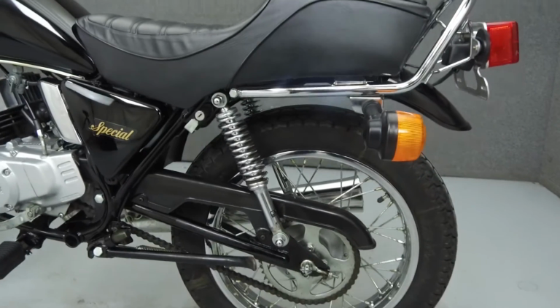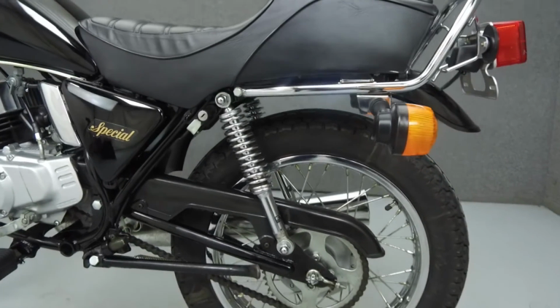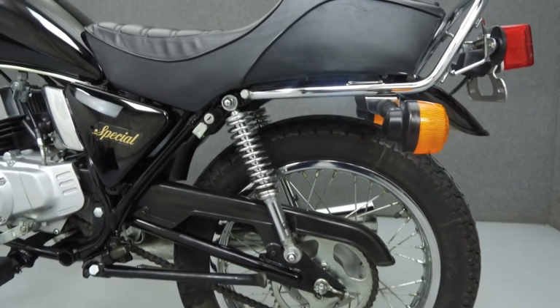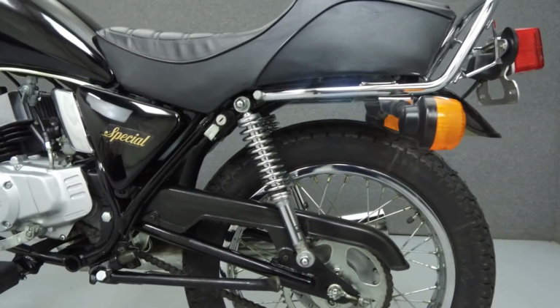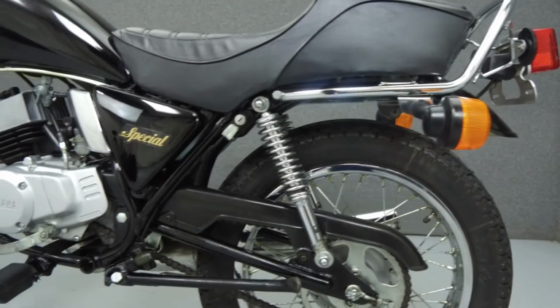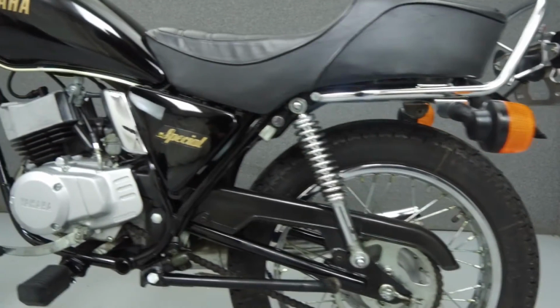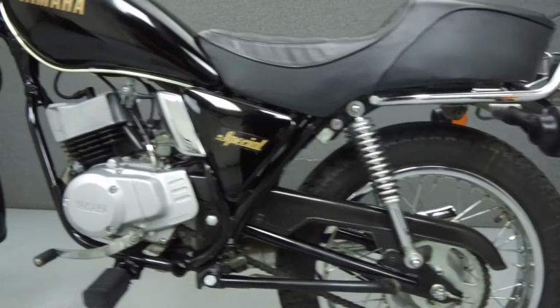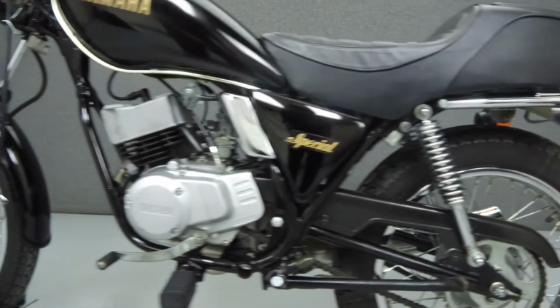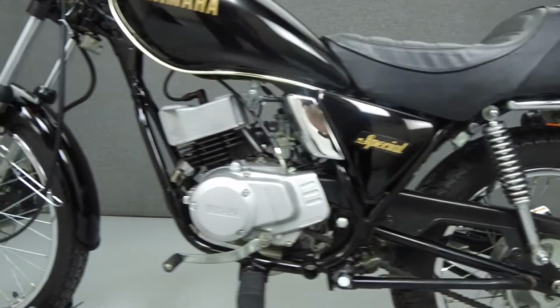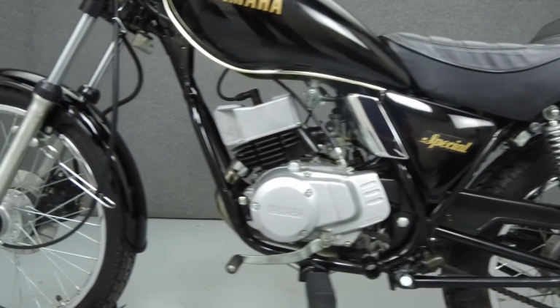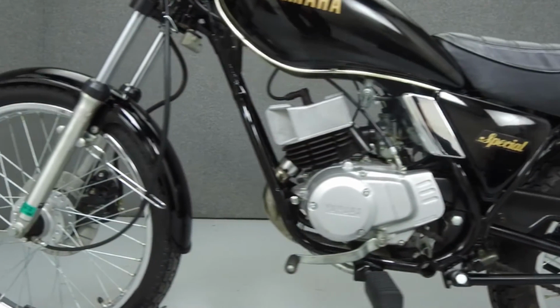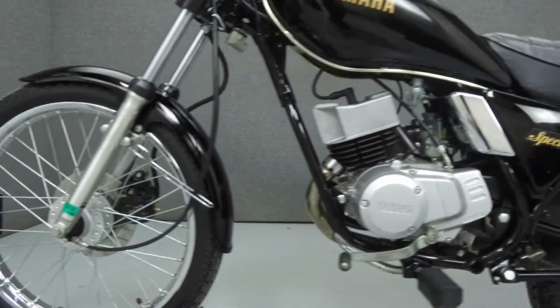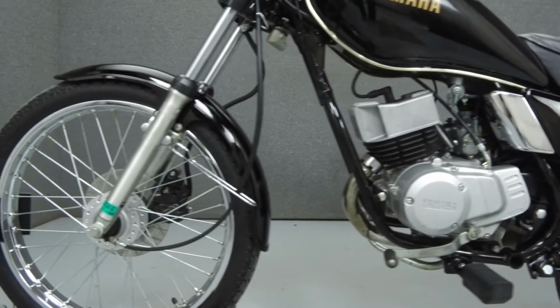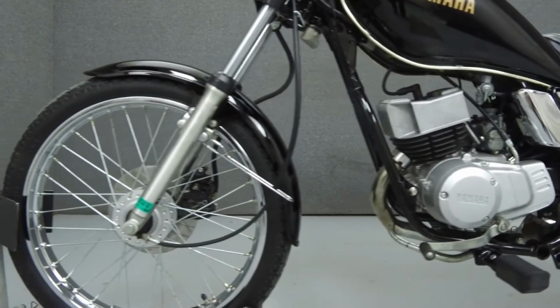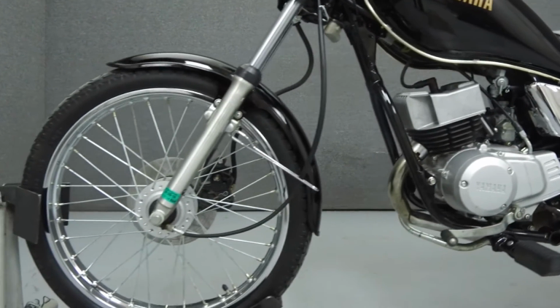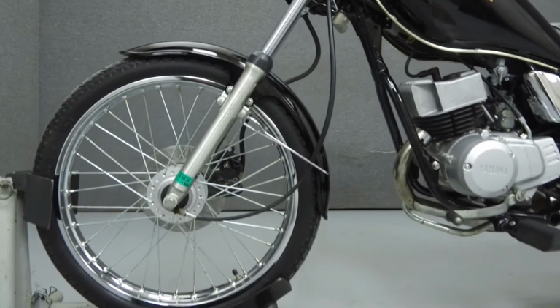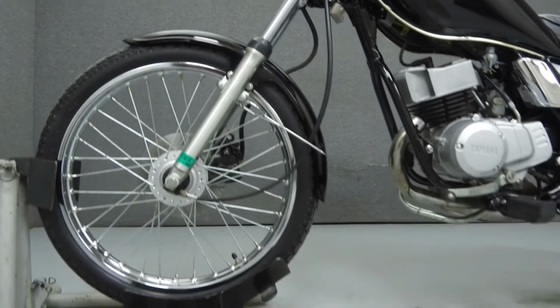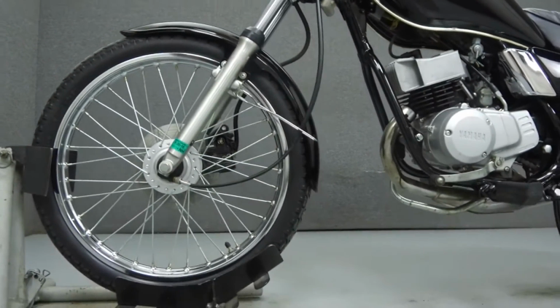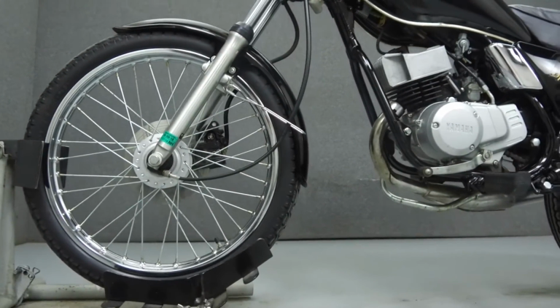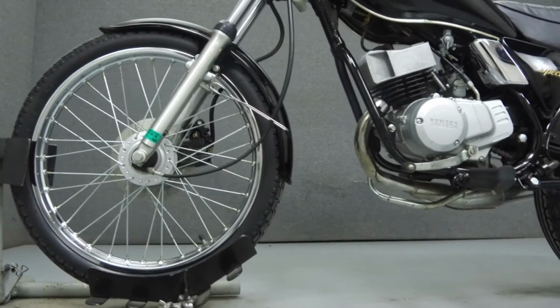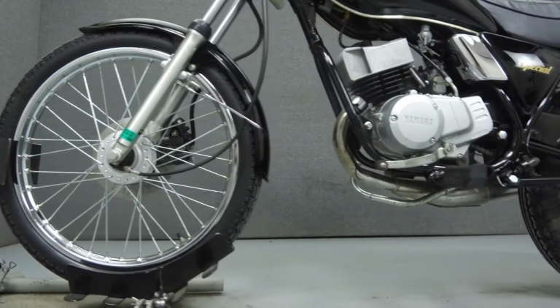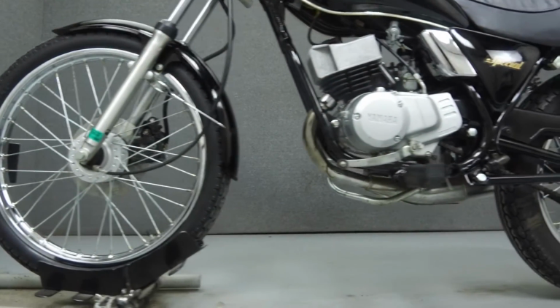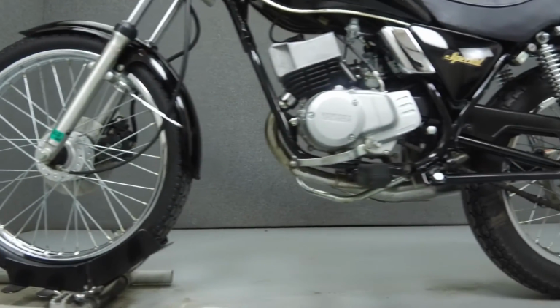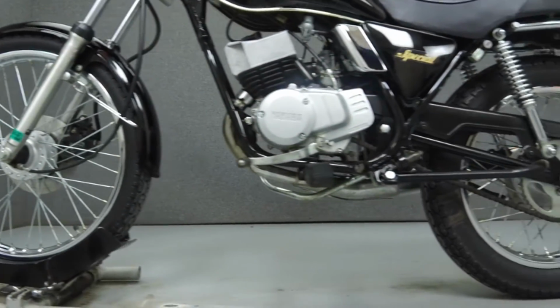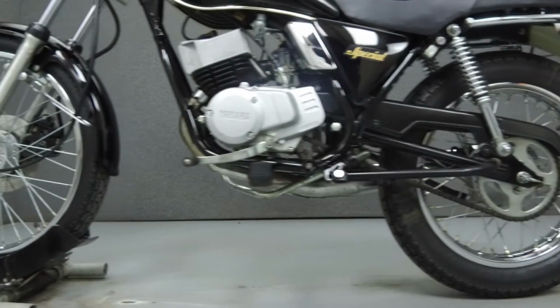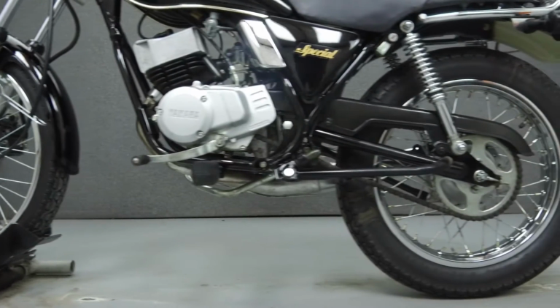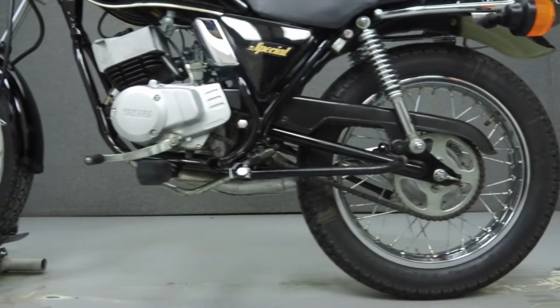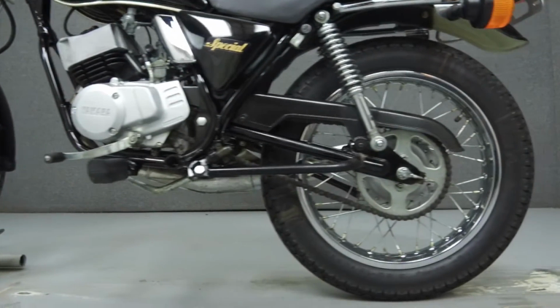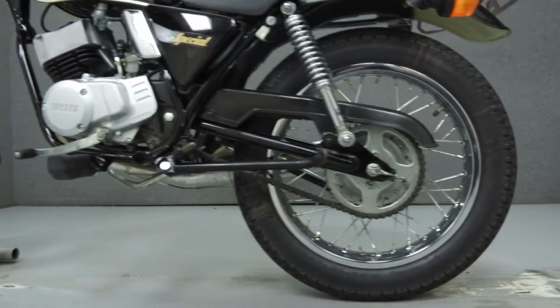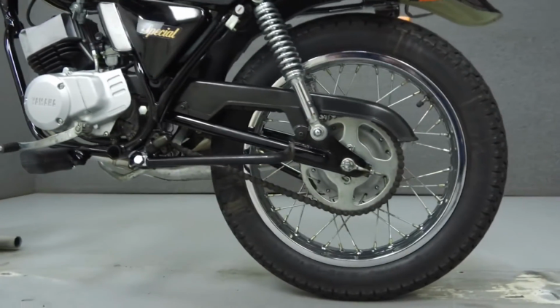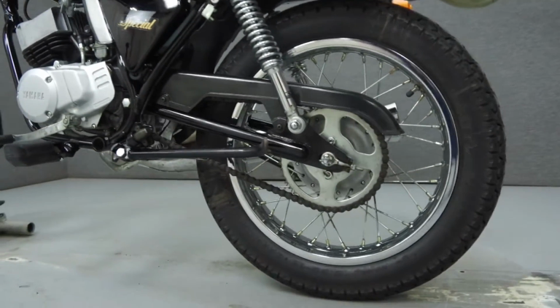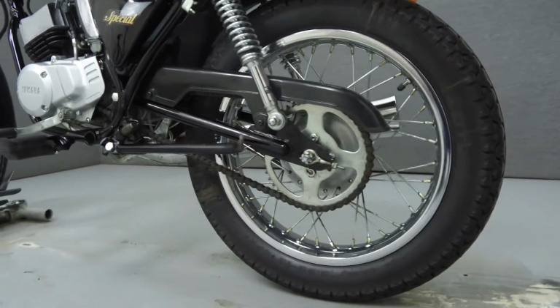This vehicle has been fully serviced, detailed, and is being sold as is with no warranty. We have also purchased a CycleChex Vehicle History Report. You can view this report by clicking on the link on the right side of the video.